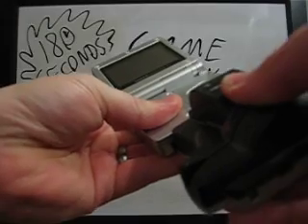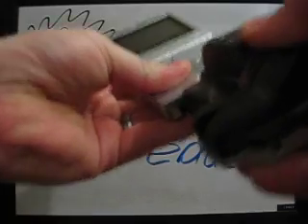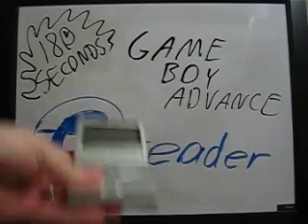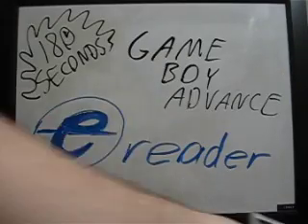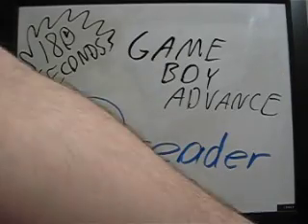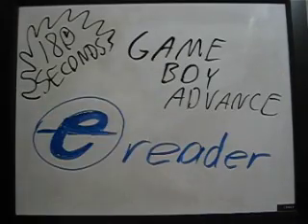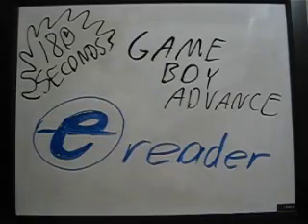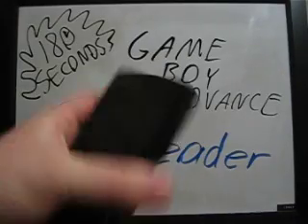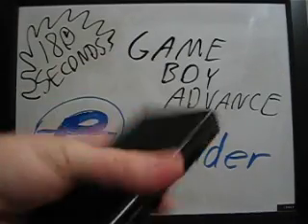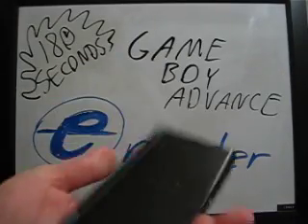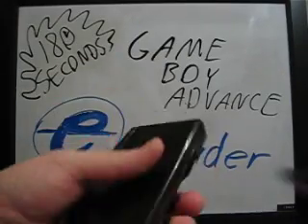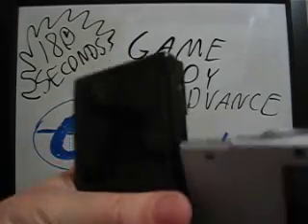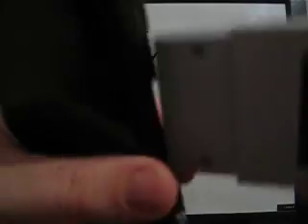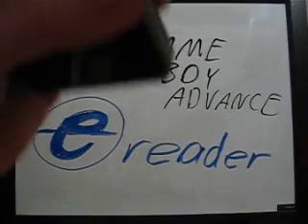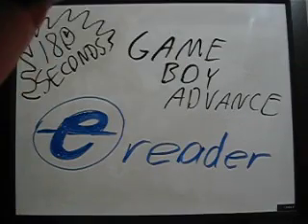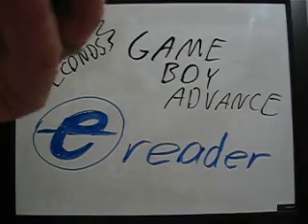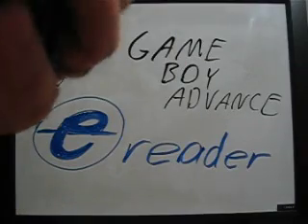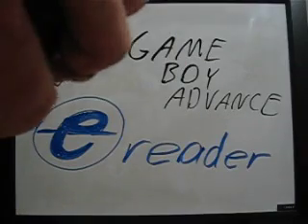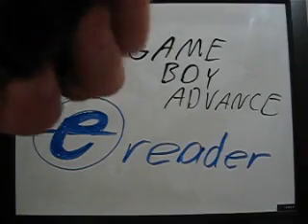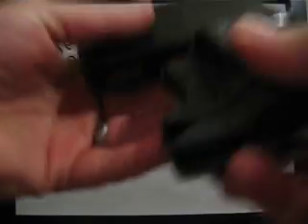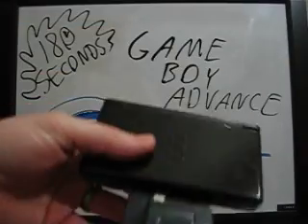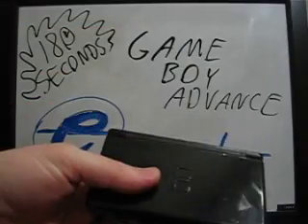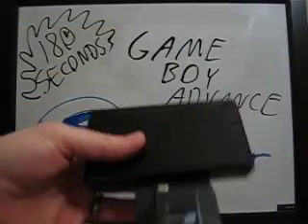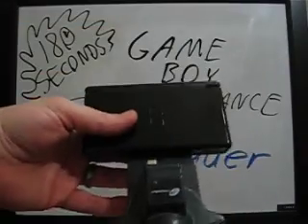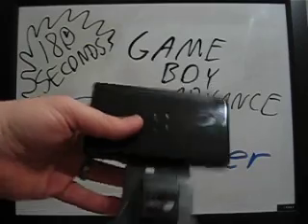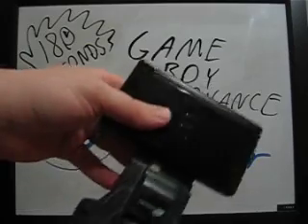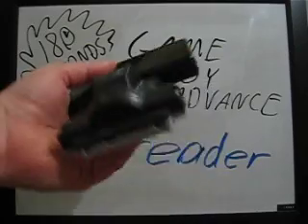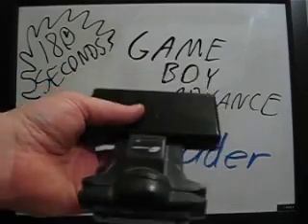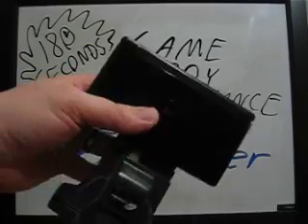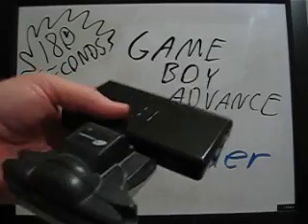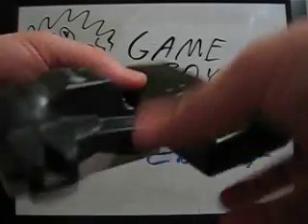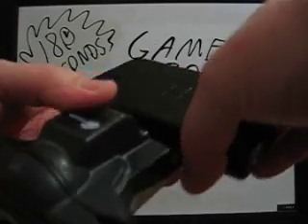But all is not lost. You can actually still play it on a DS as well, and there's nothing getting in the way there. But it is still rather awkward, especially on the lite.